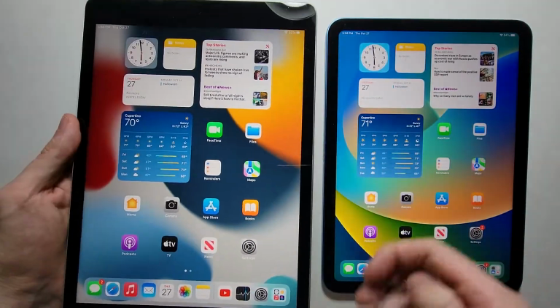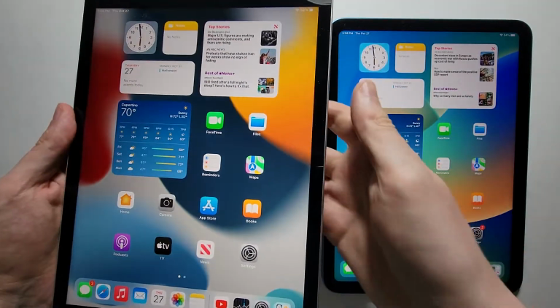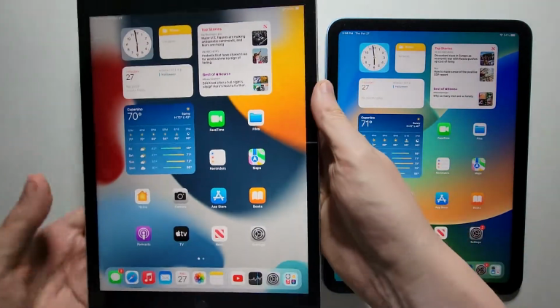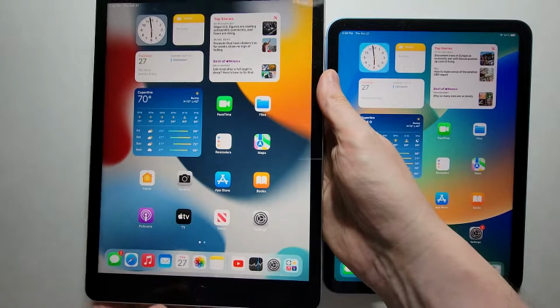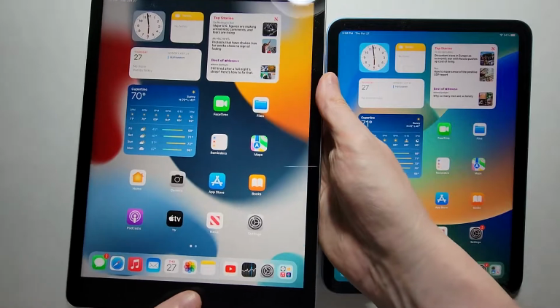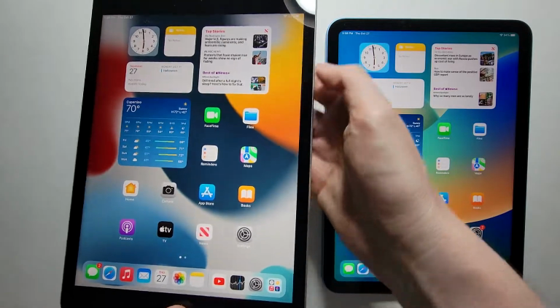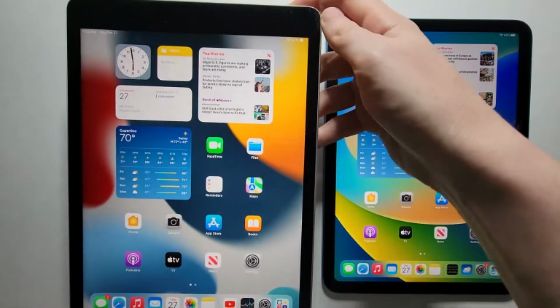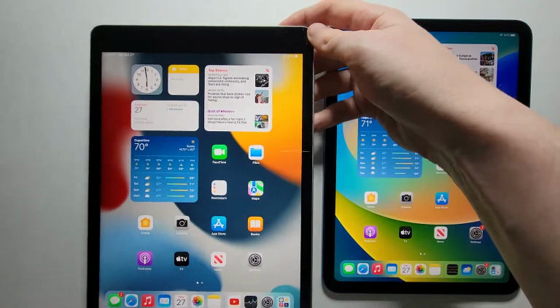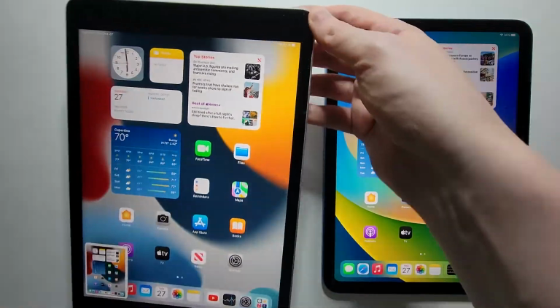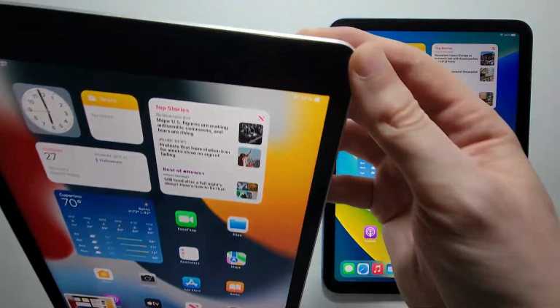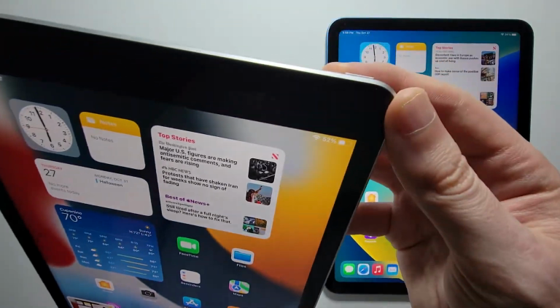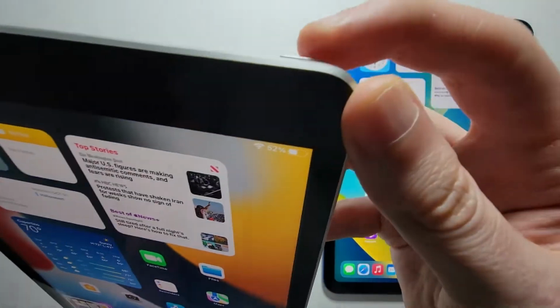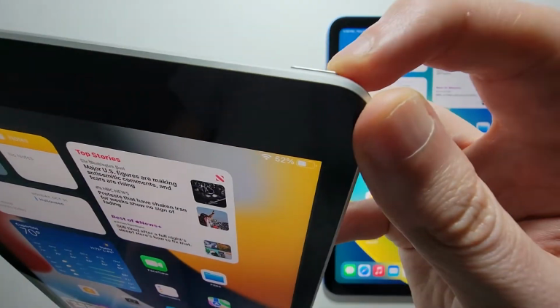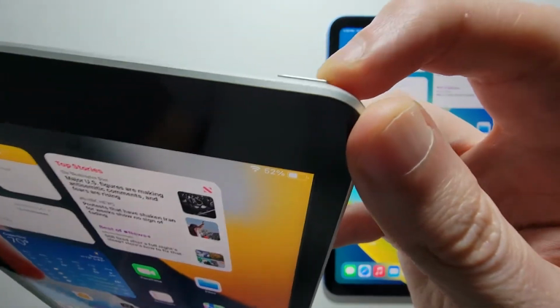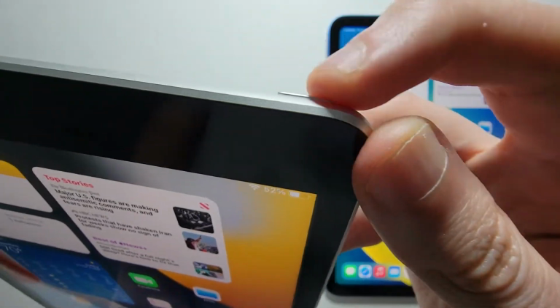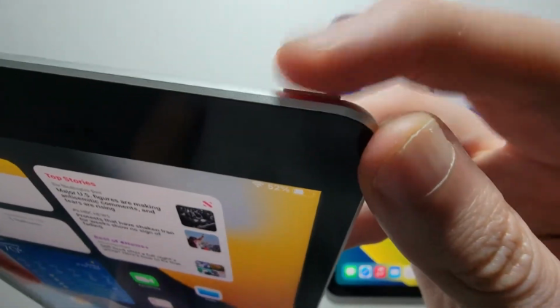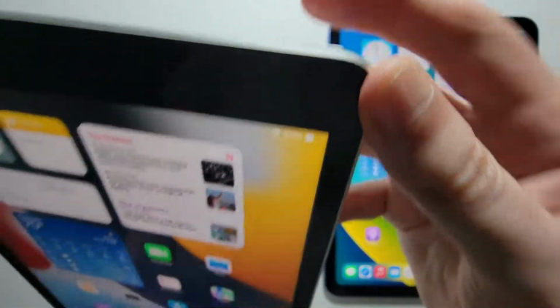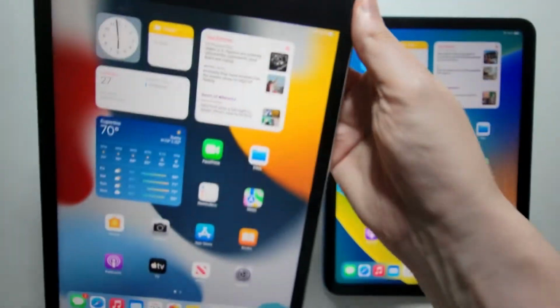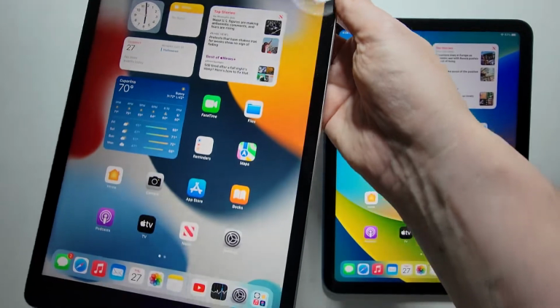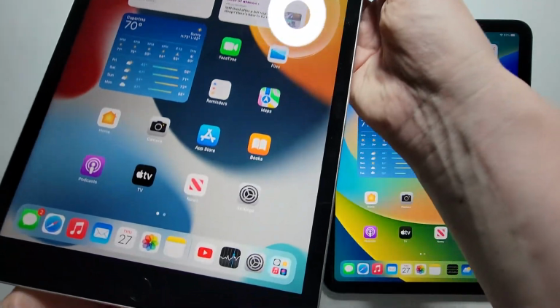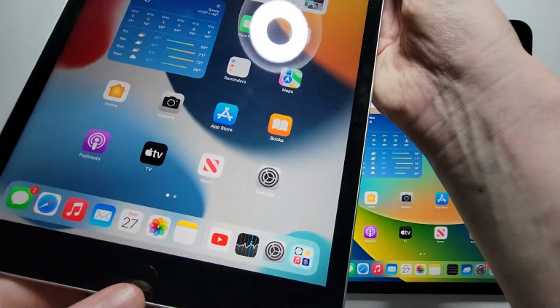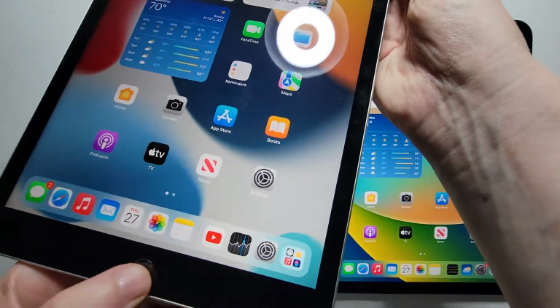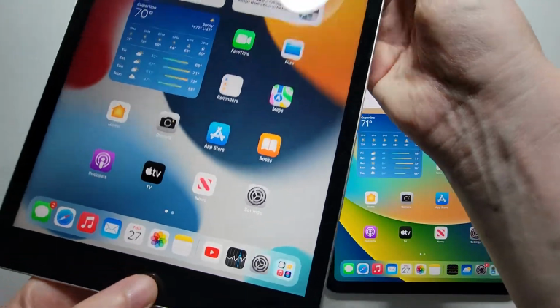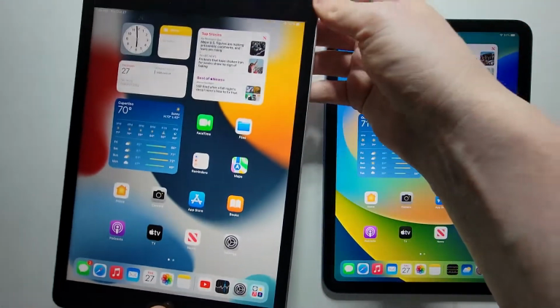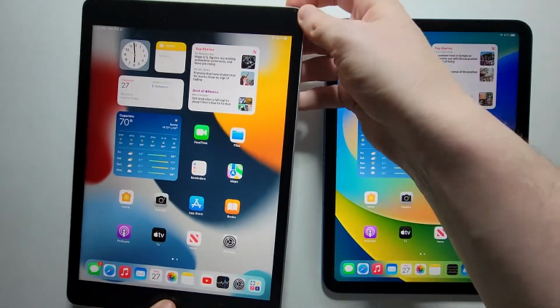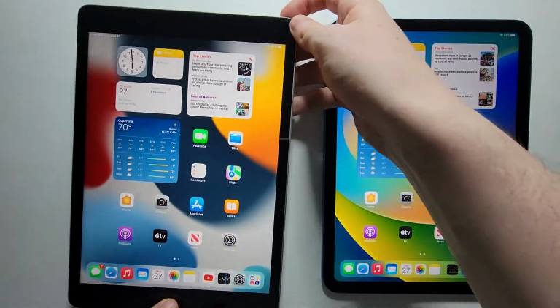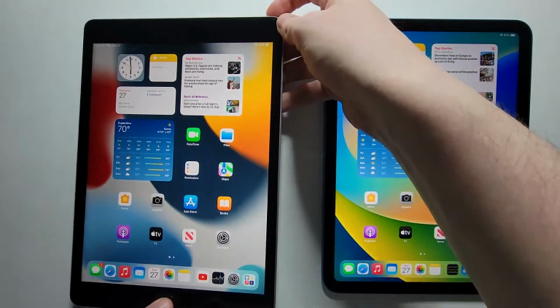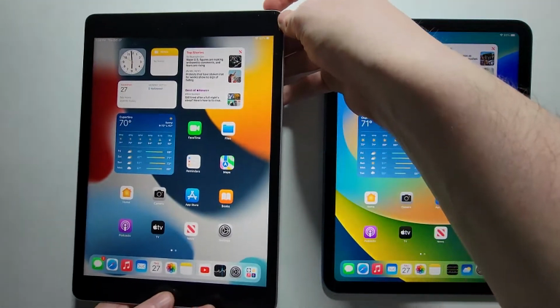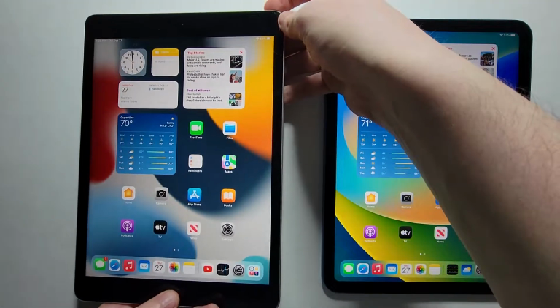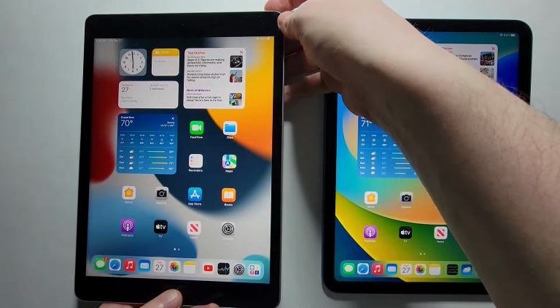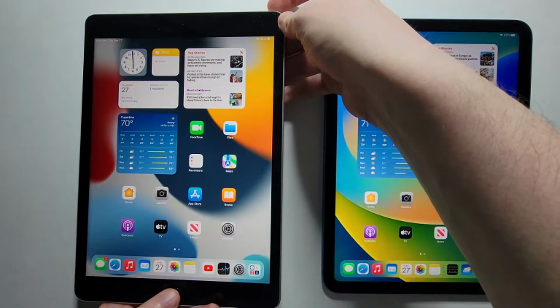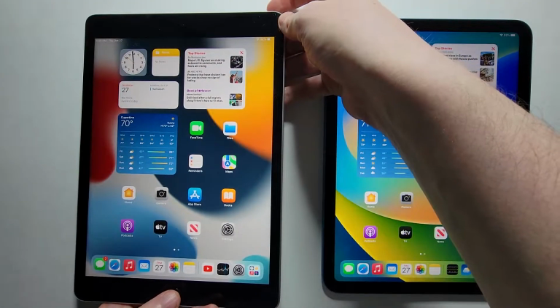For the type with the home button, you're going to press the power button at the top and also the home button — just press both at the same time.